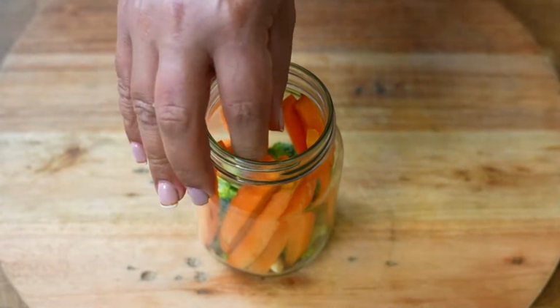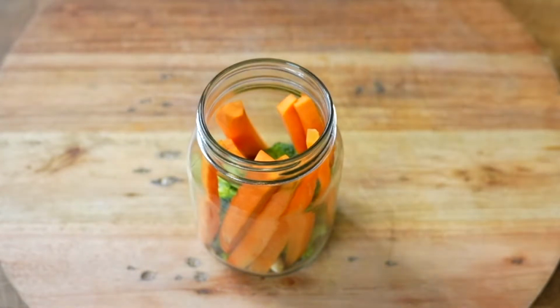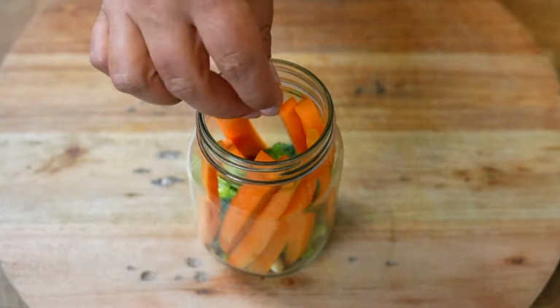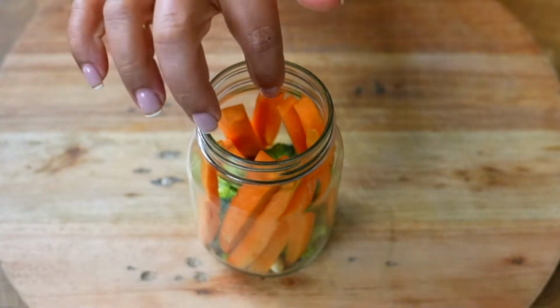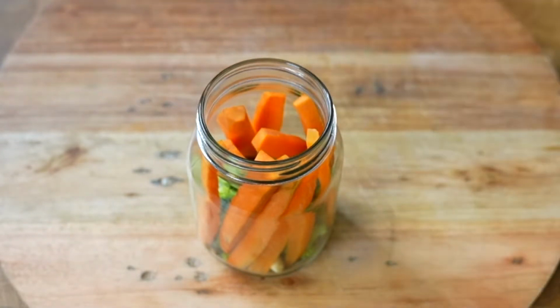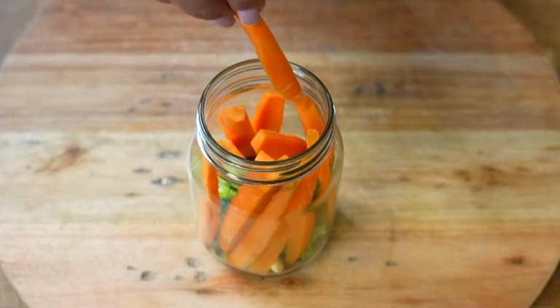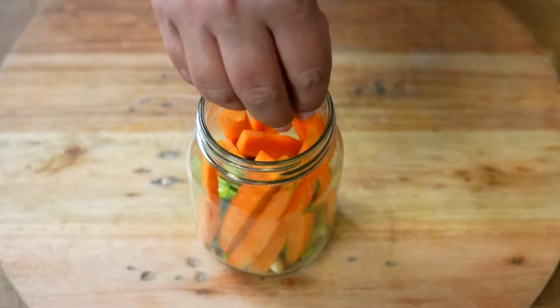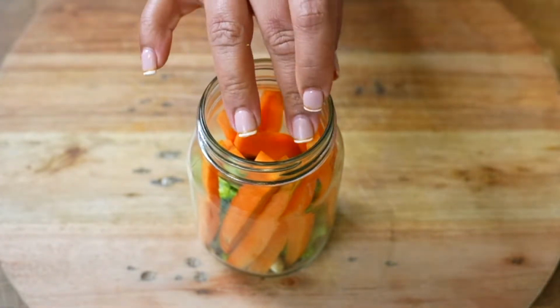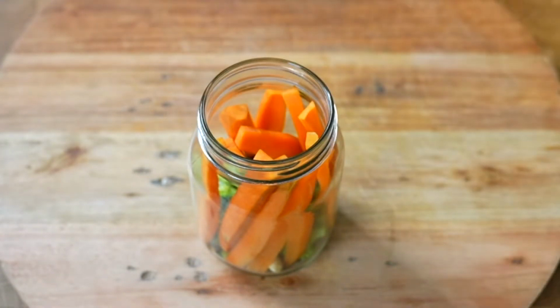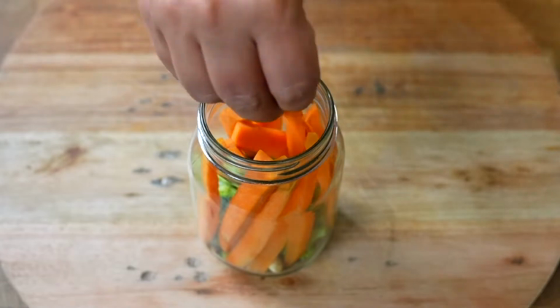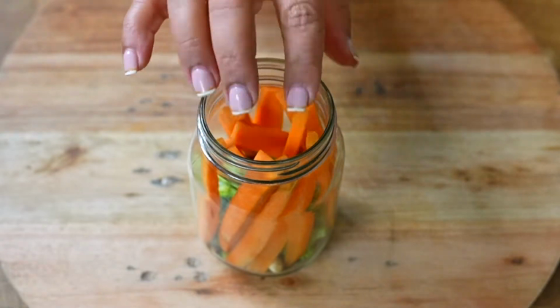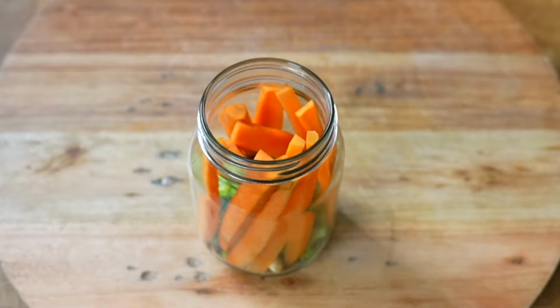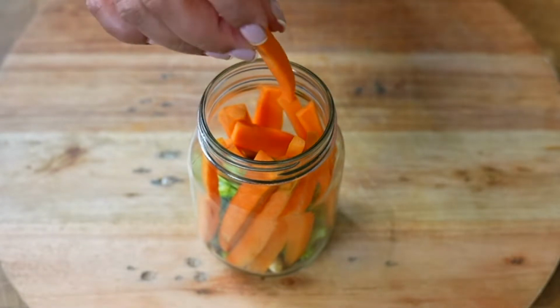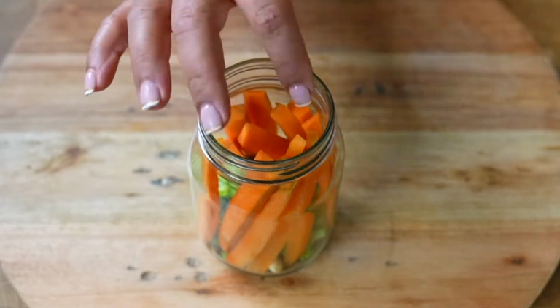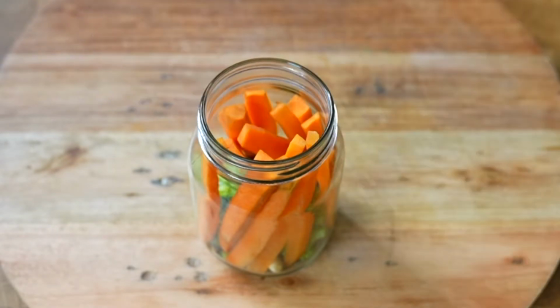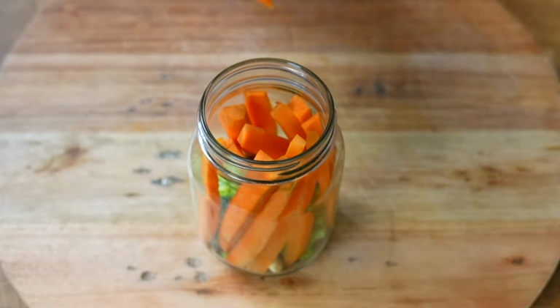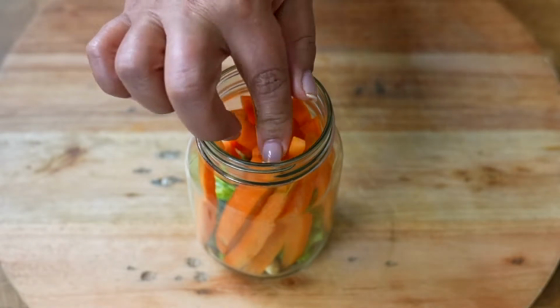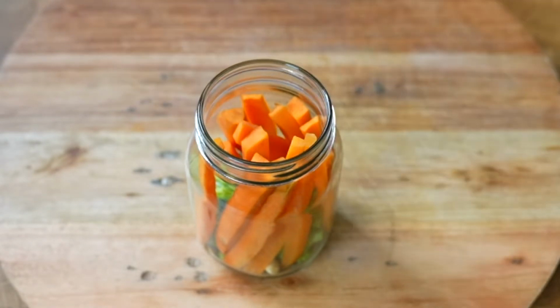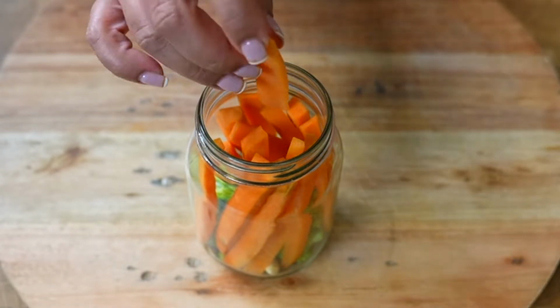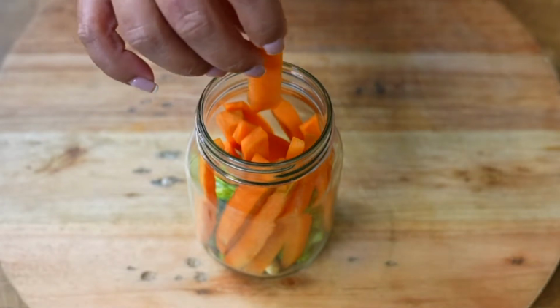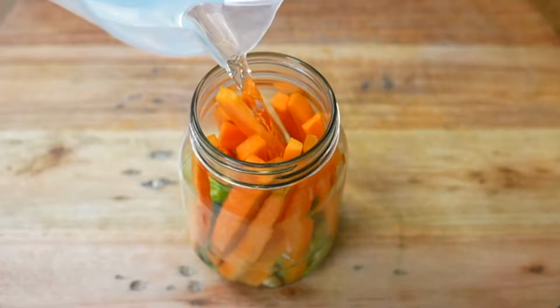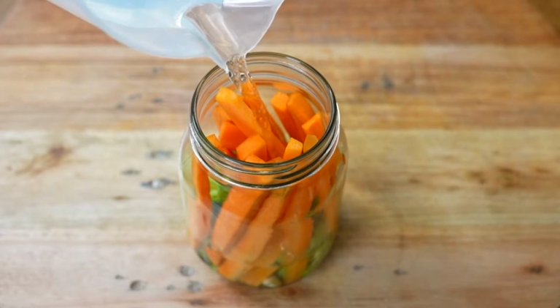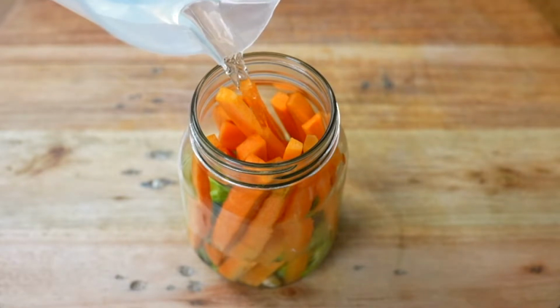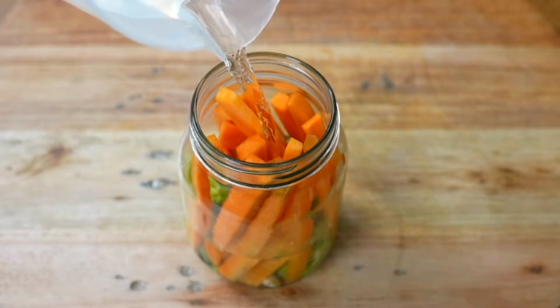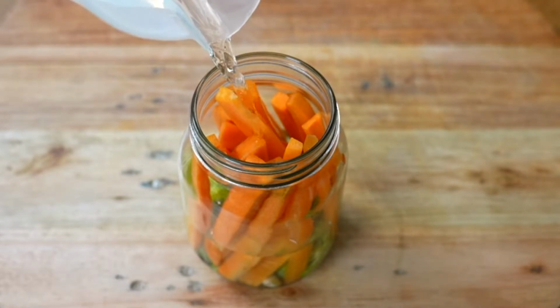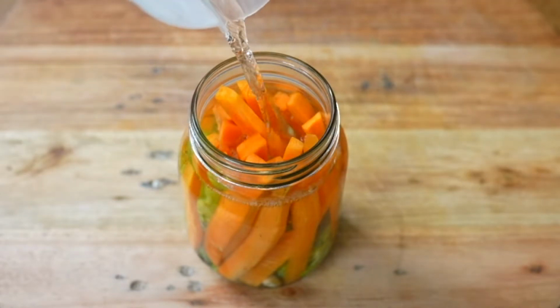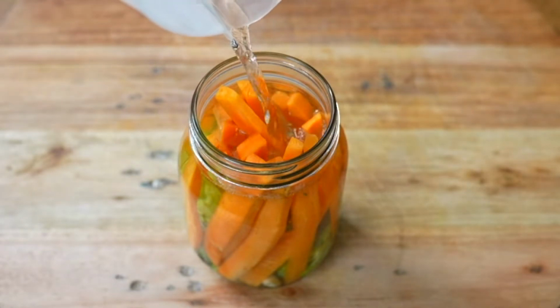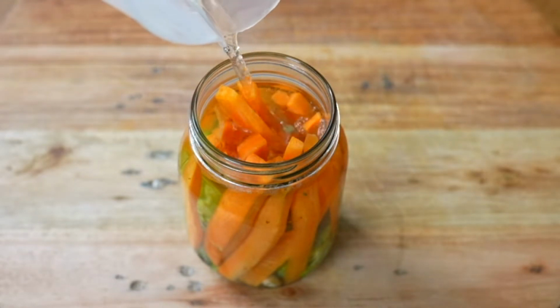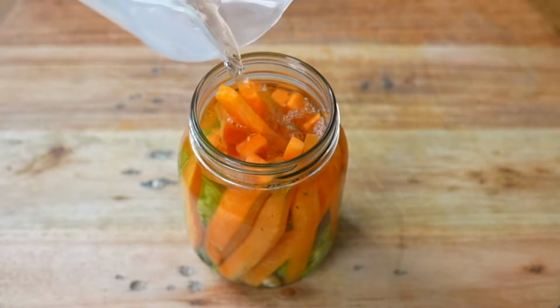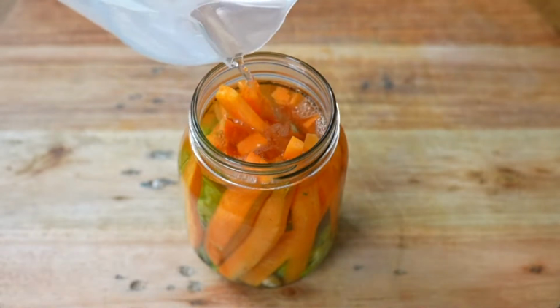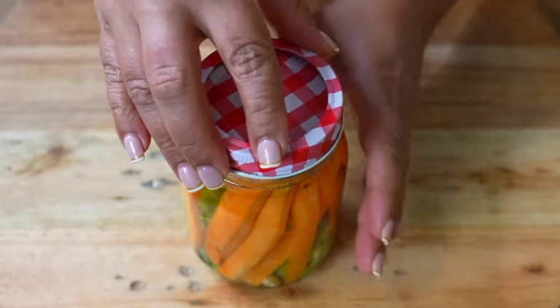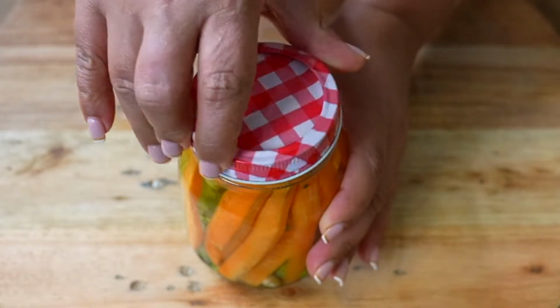The best thing about these preserves is that they last up to a month after I prepare them. We are going to try to fill our container as much as possible, add canned water until complete, then cover and reserve.